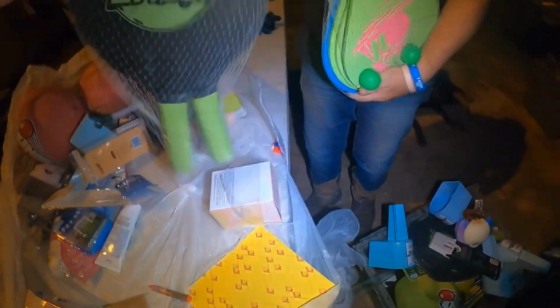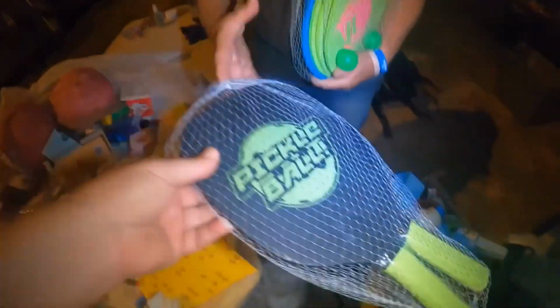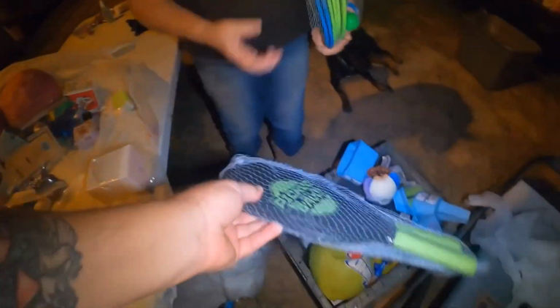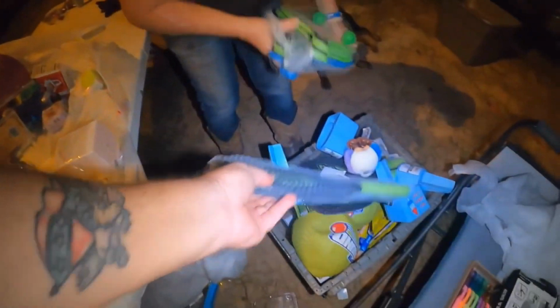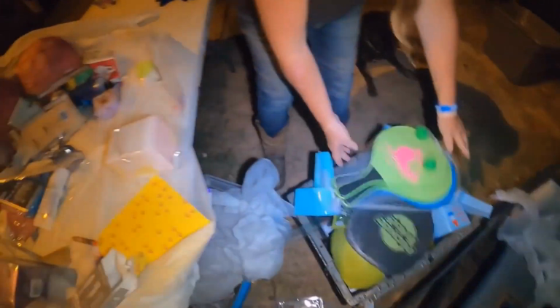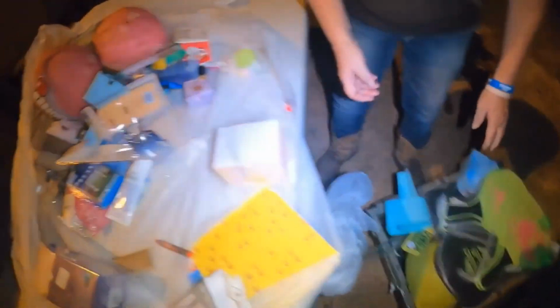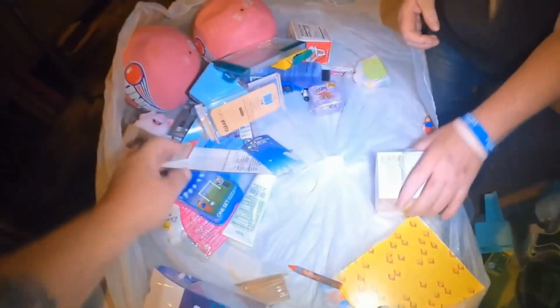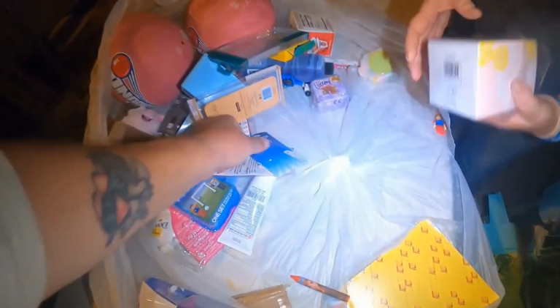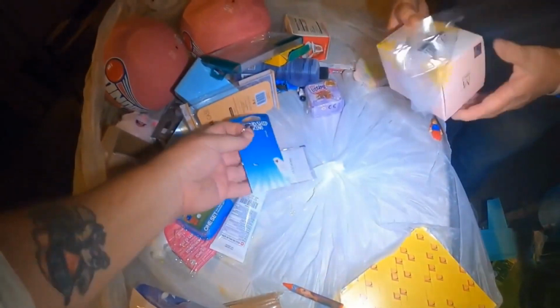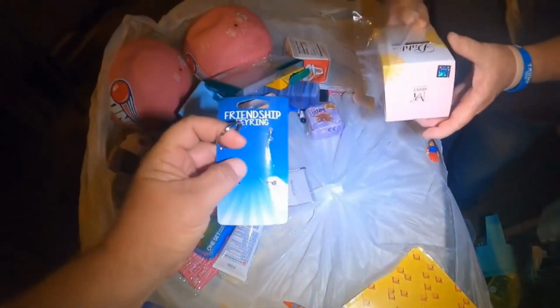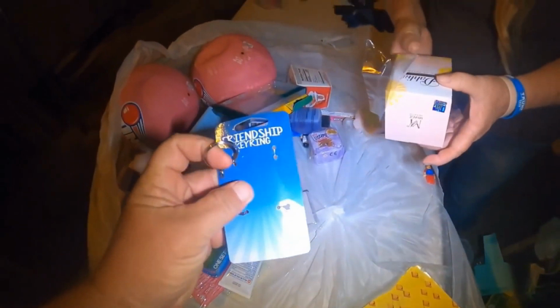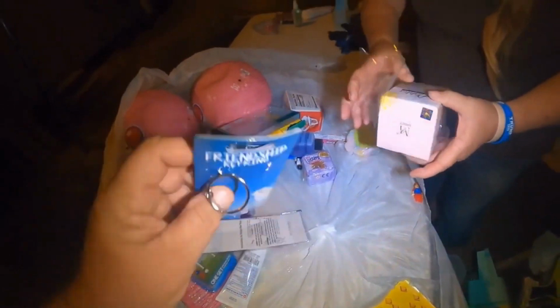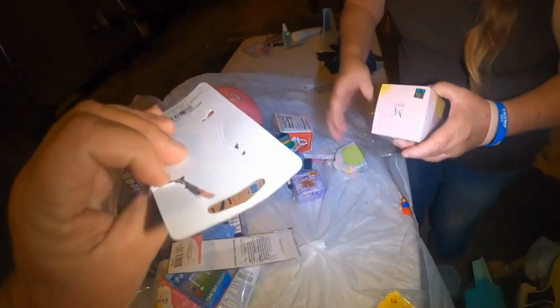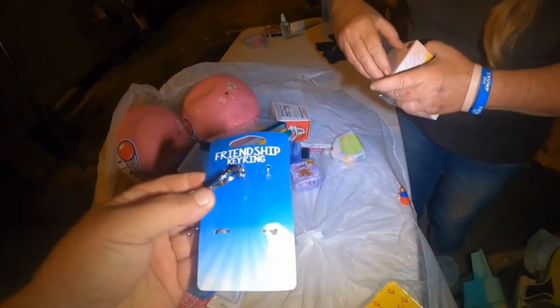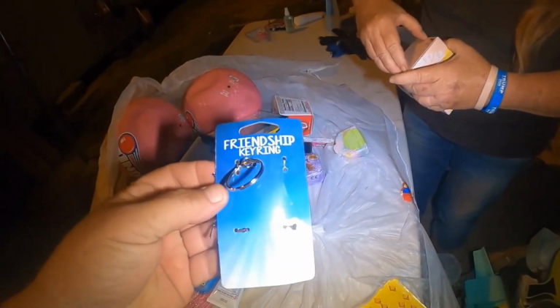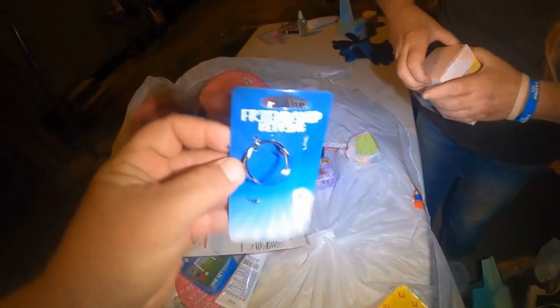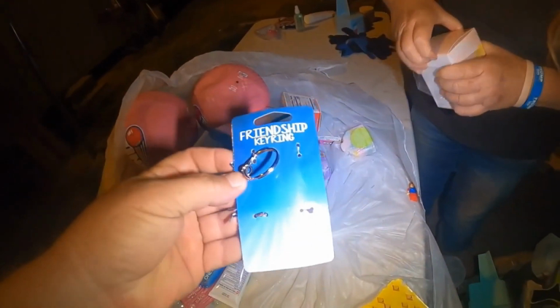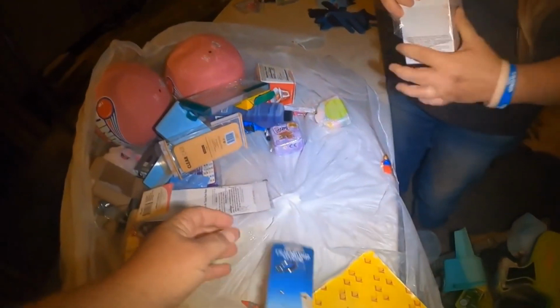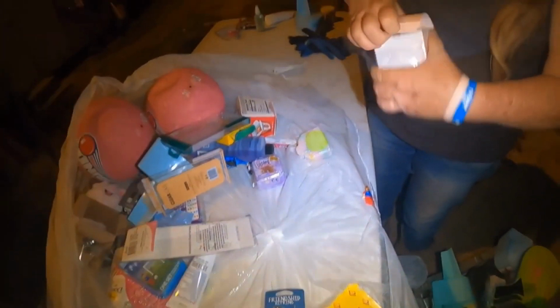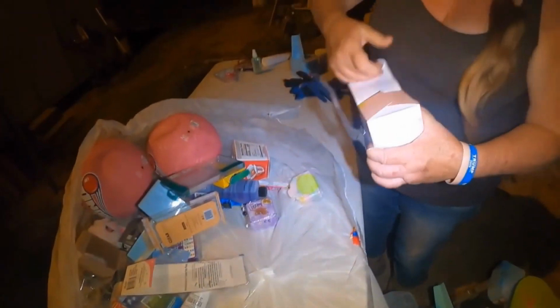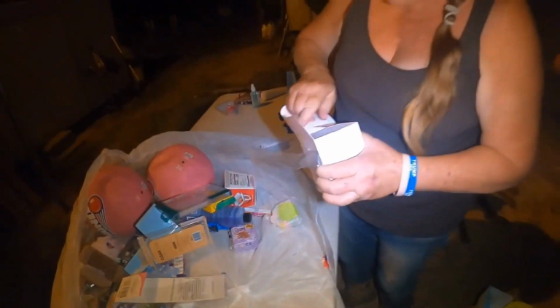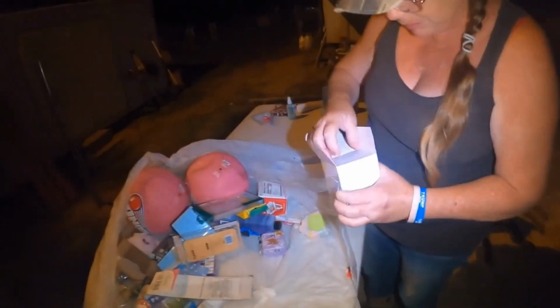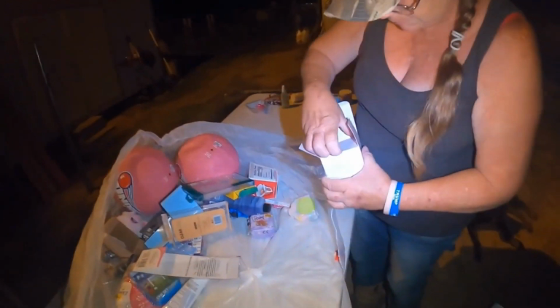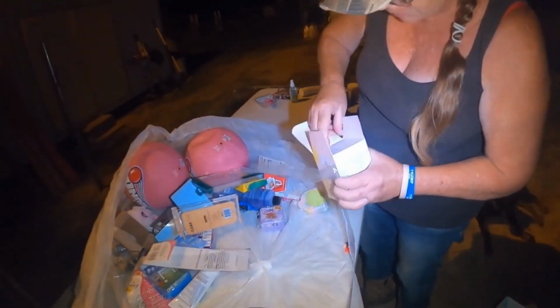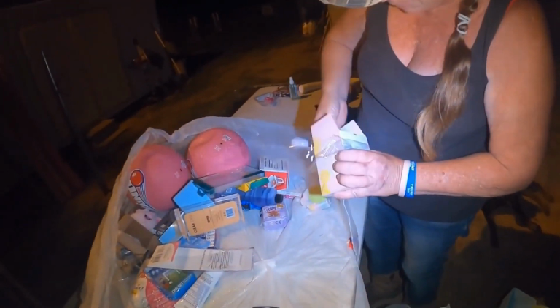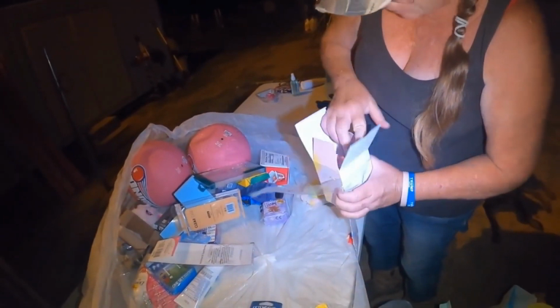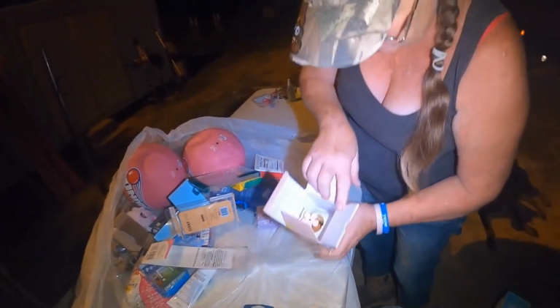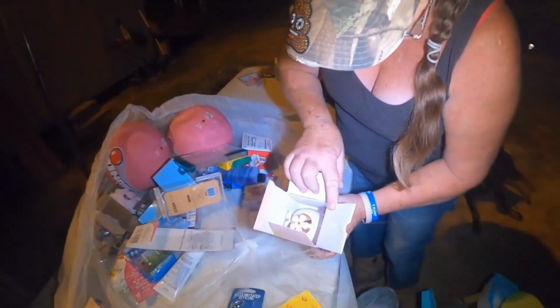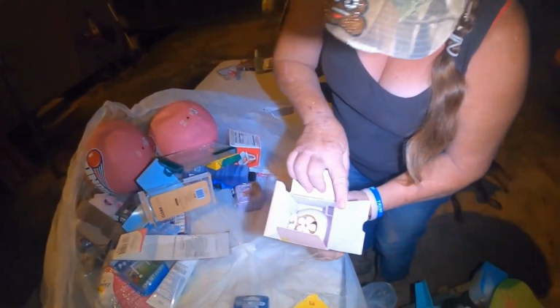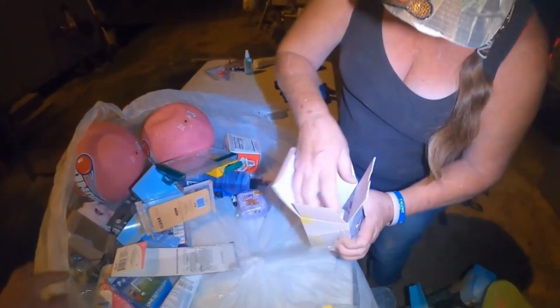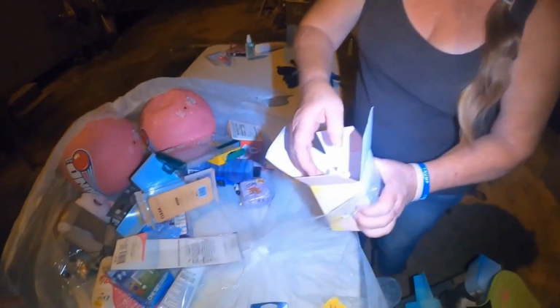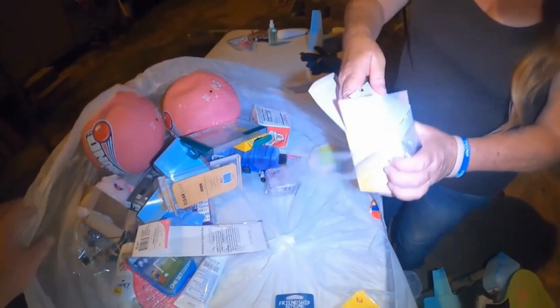Micro USB - right there. There's a Whipple ball - three more sets of these or a pickleball. And this is a friendship keyring - something's missing. This is perfume and it's in the box too - put it off to the side.